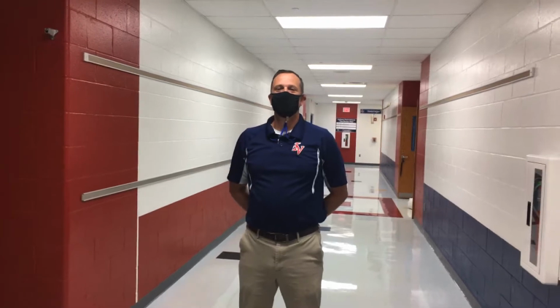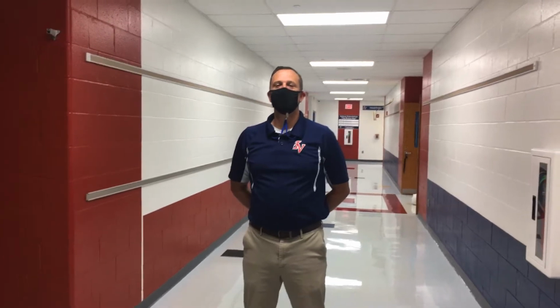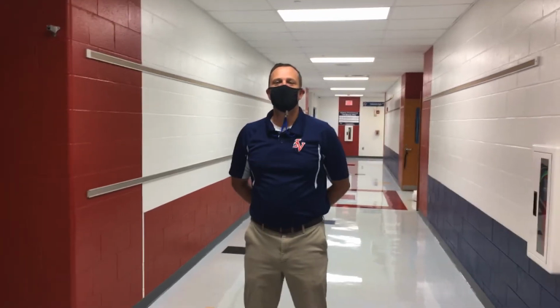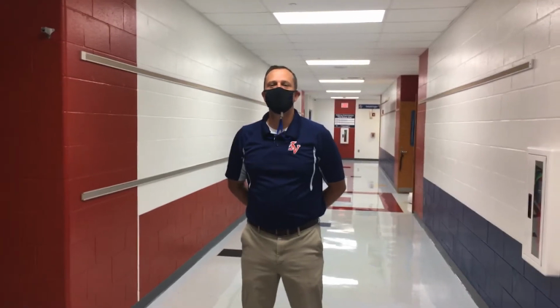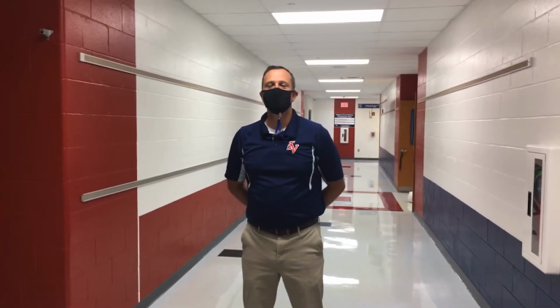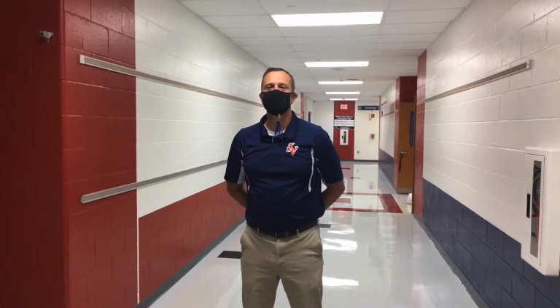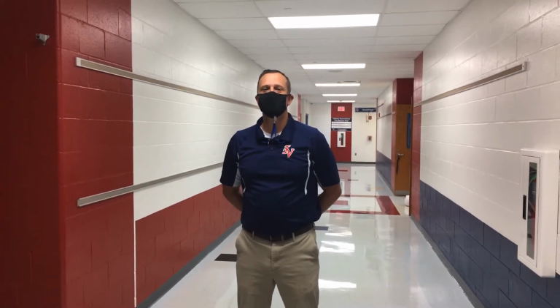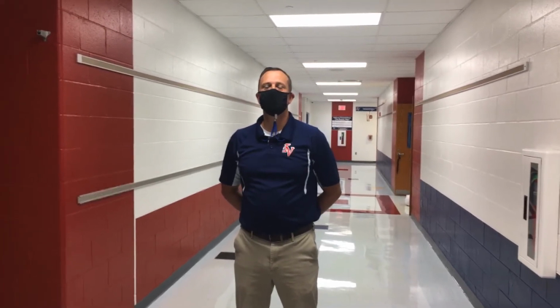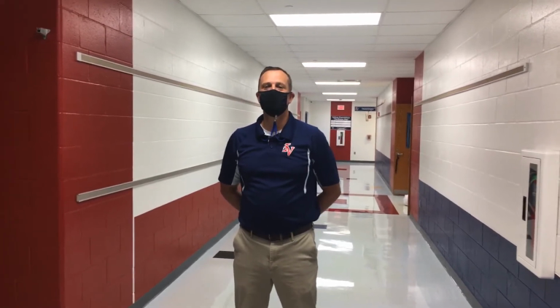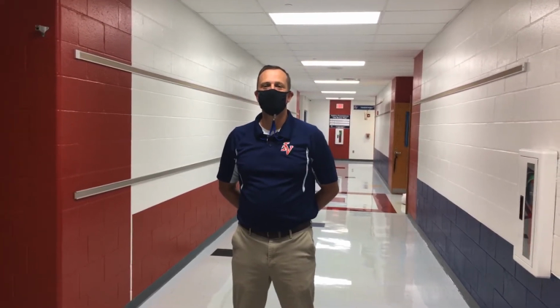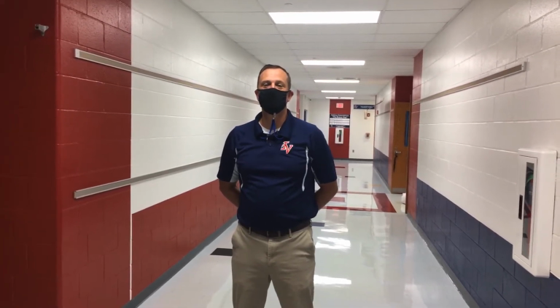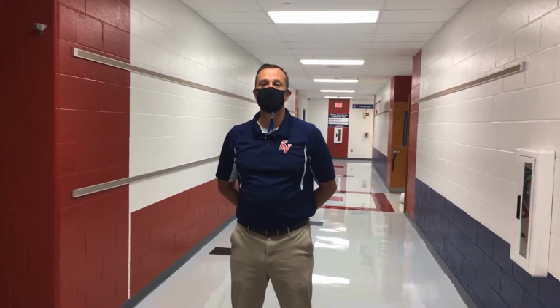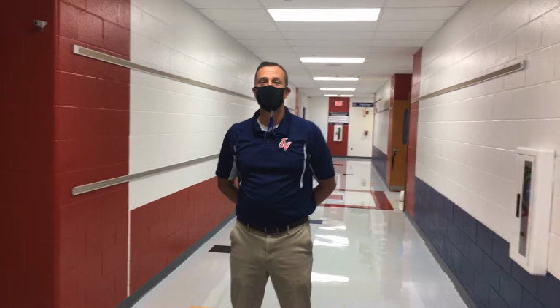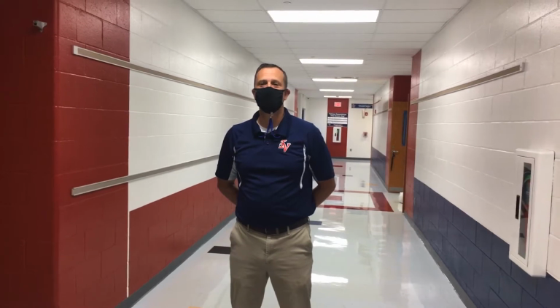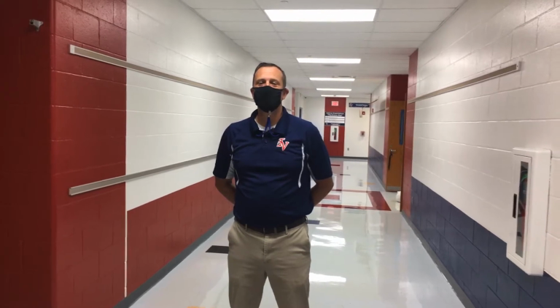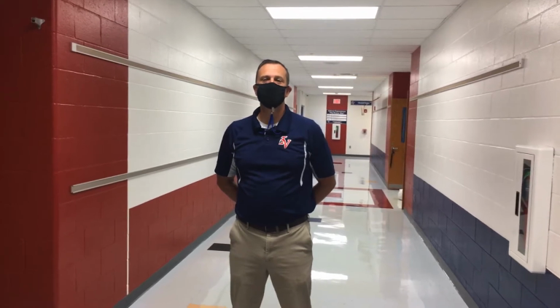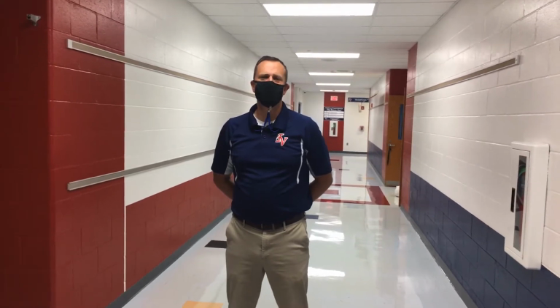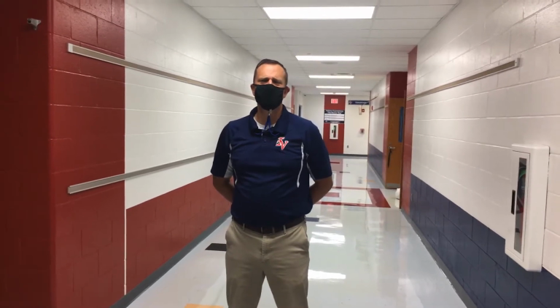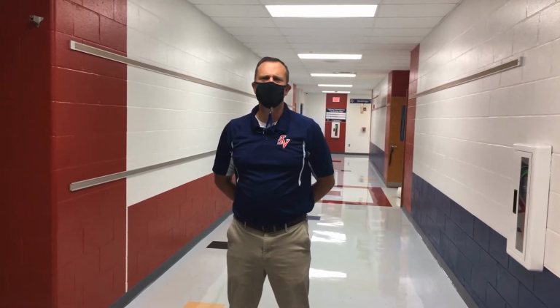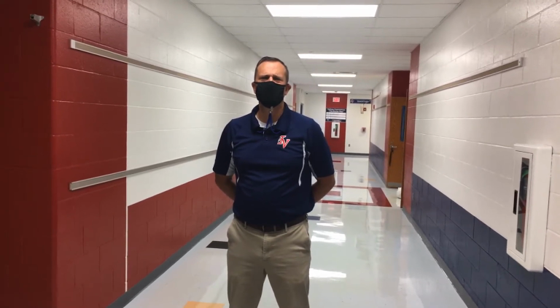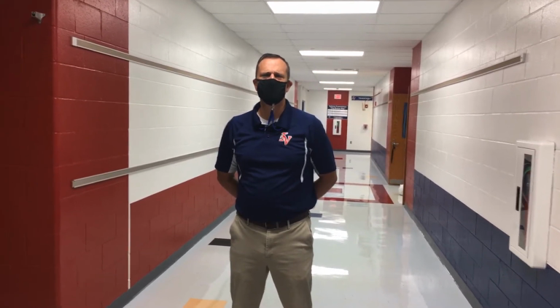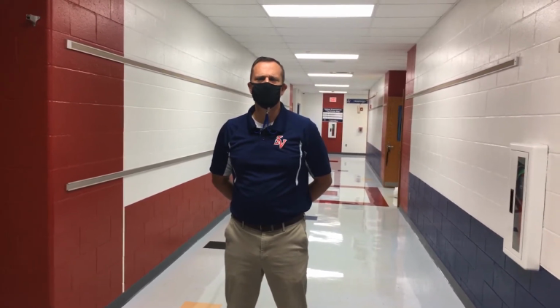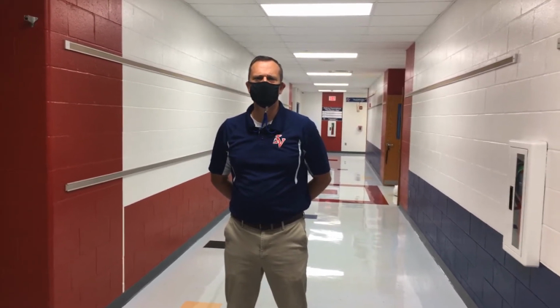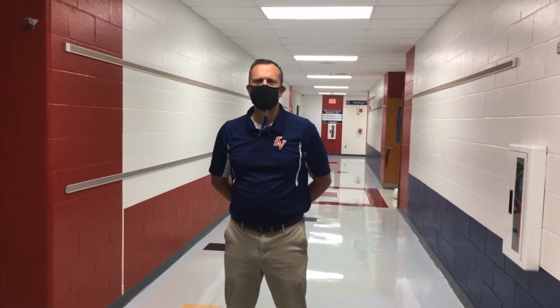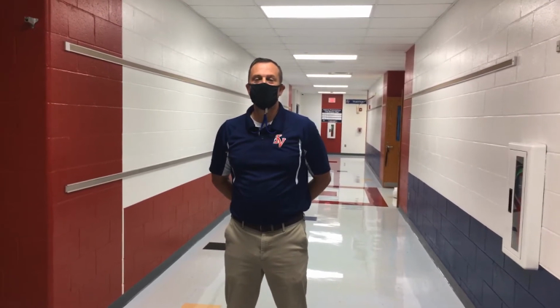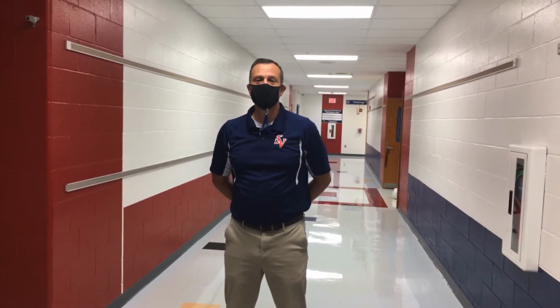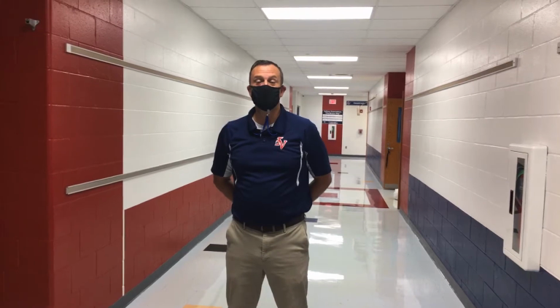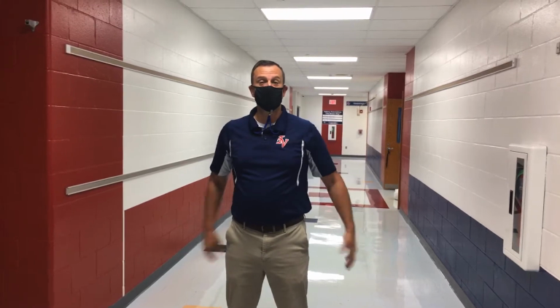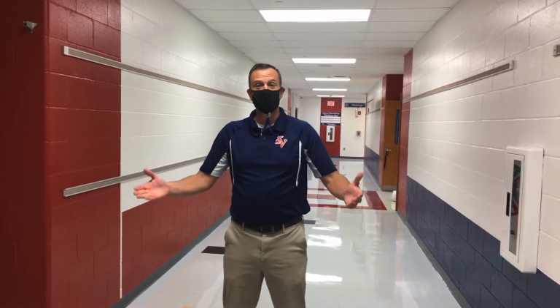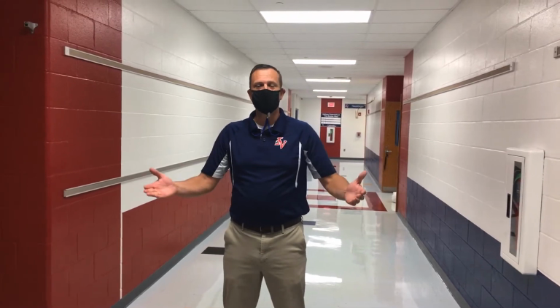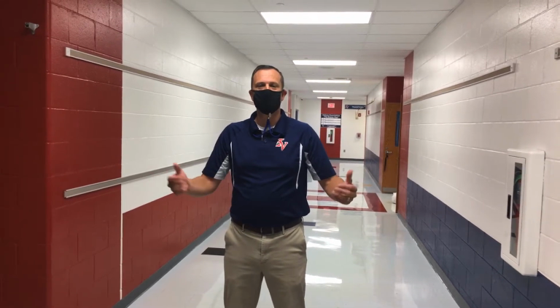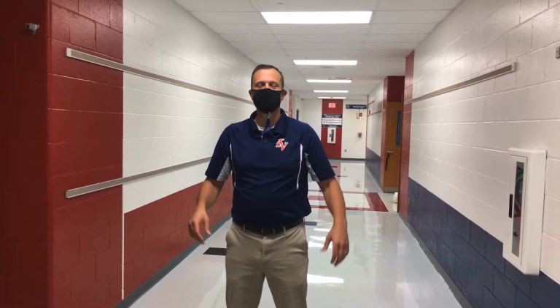Good morning and welcome to the grade 2 and grade 3 hallway. In this hallway you'll see title teachers and intervention specialist homerooms, and you'll also see grade 3 and grade 2 classrooms.